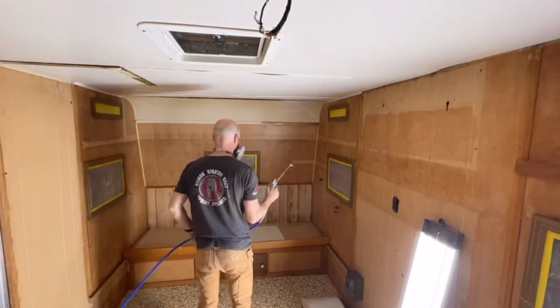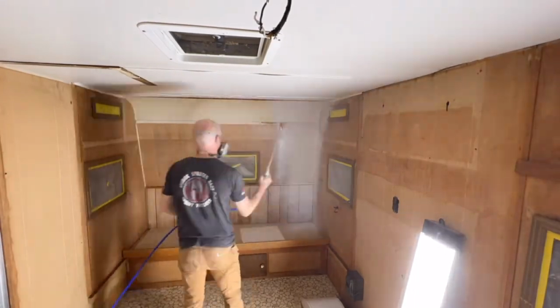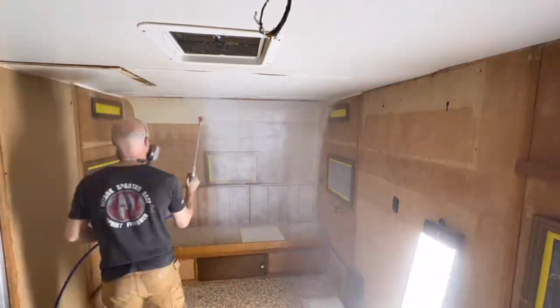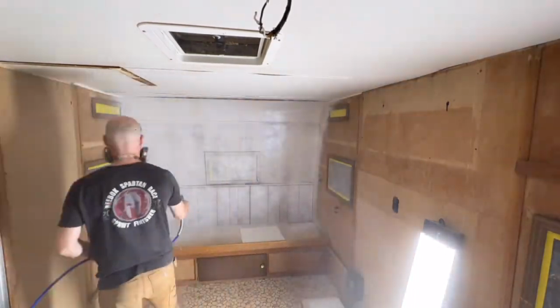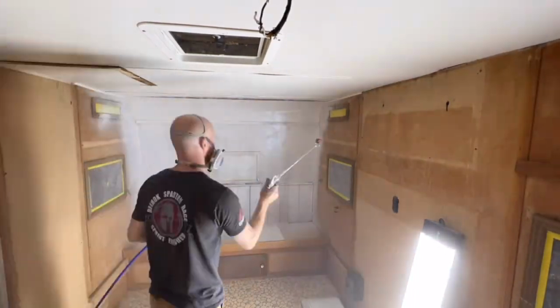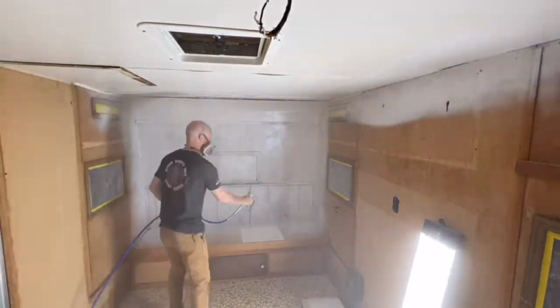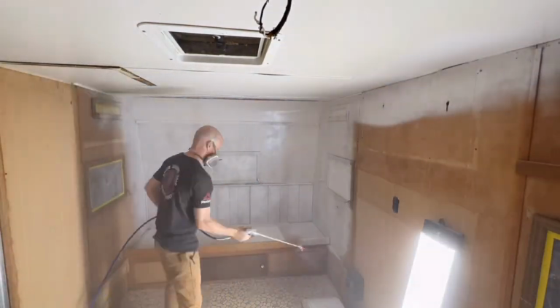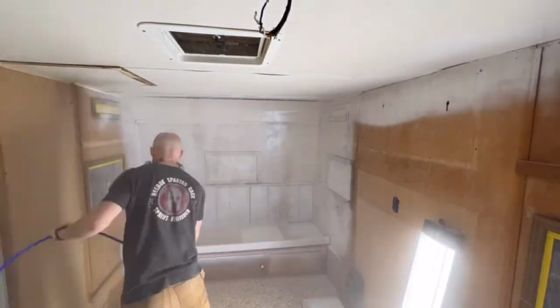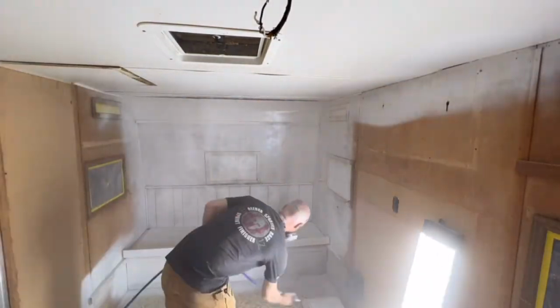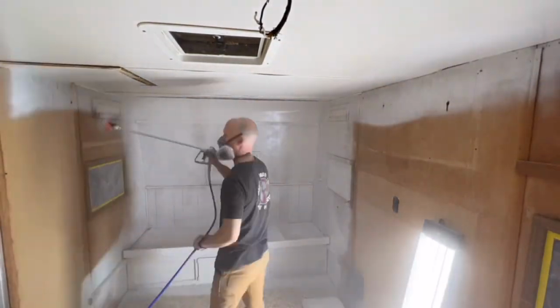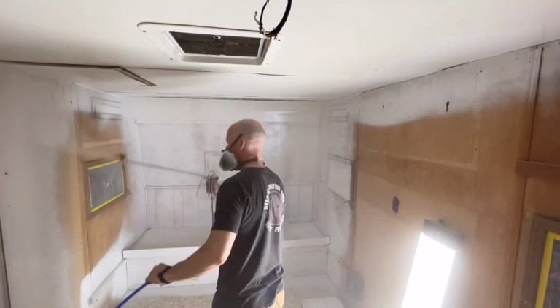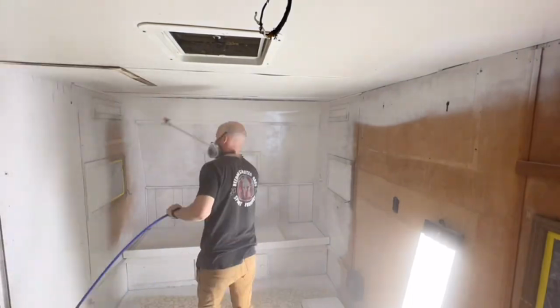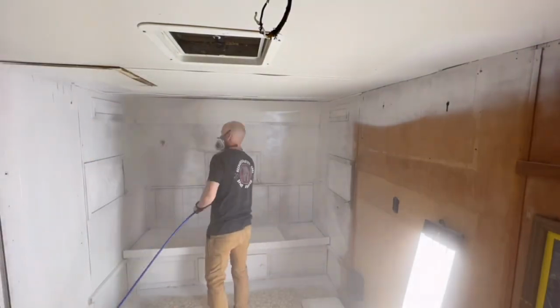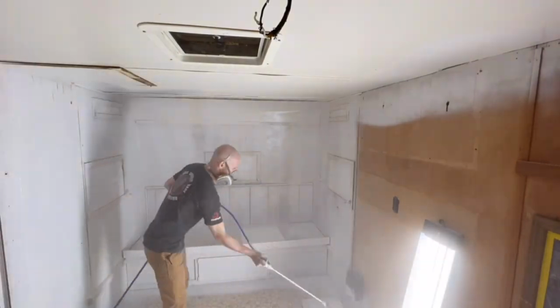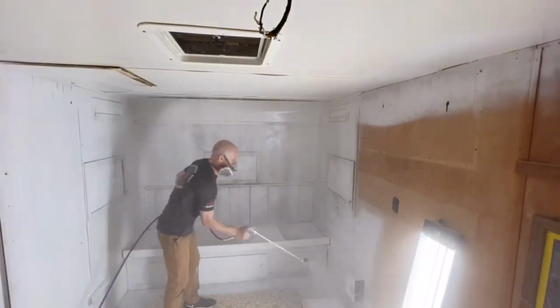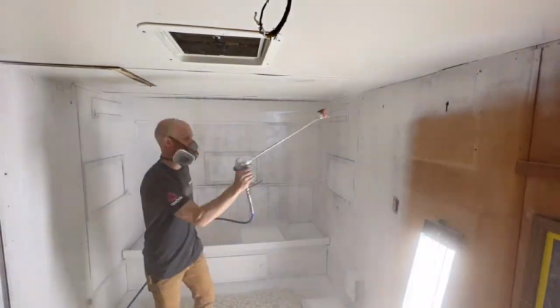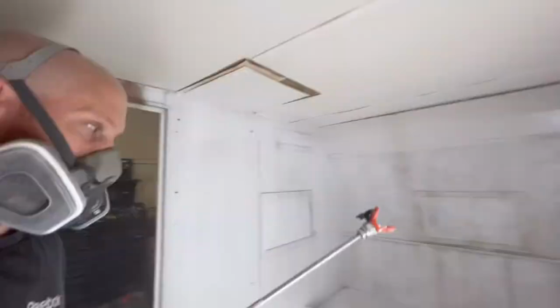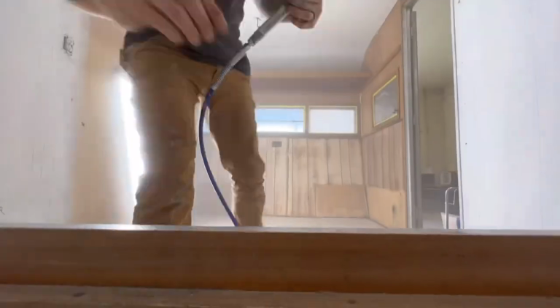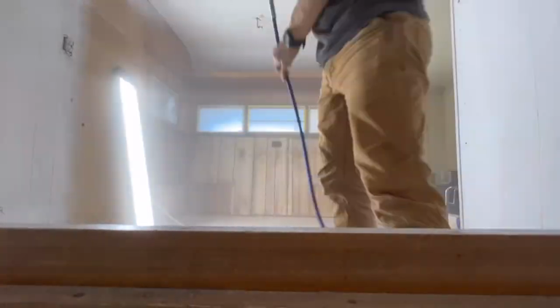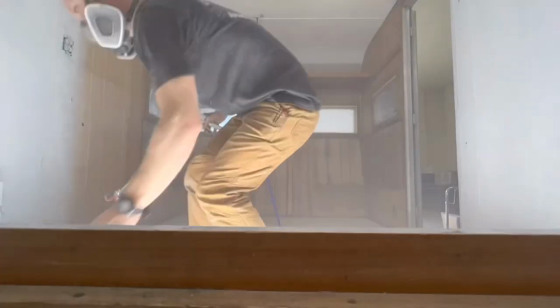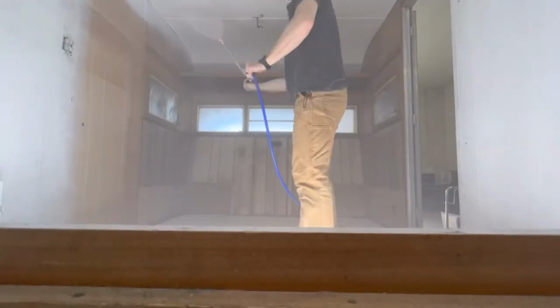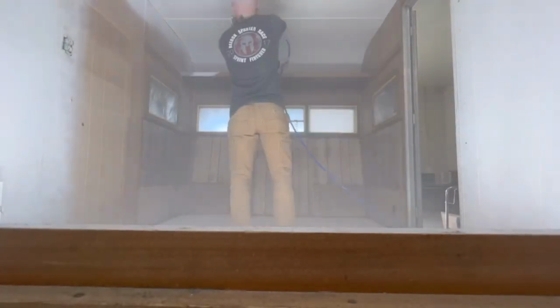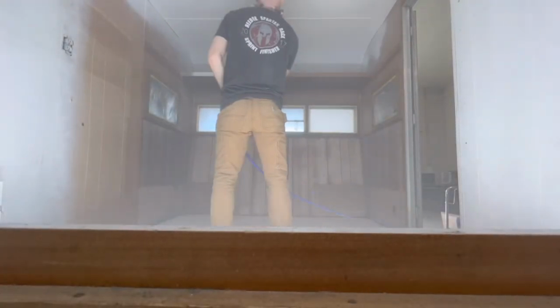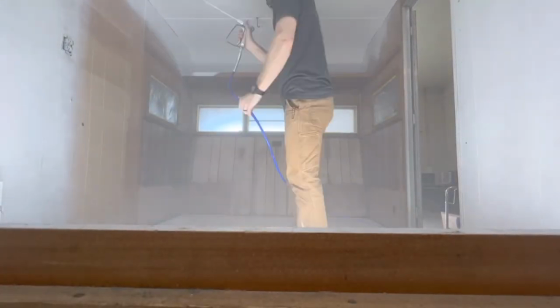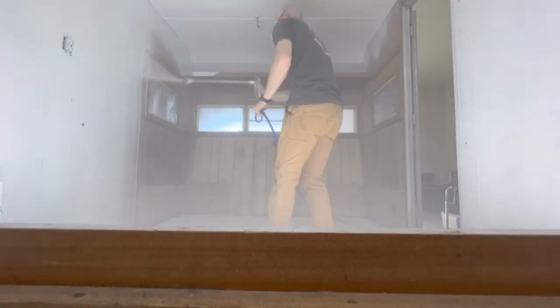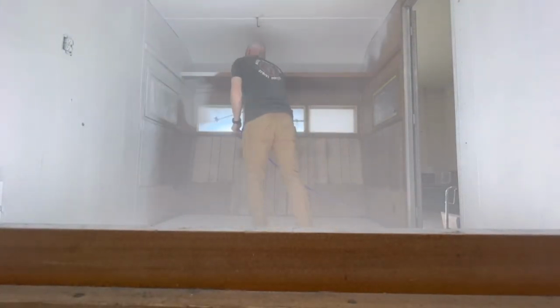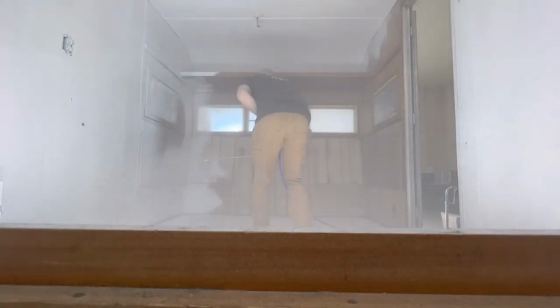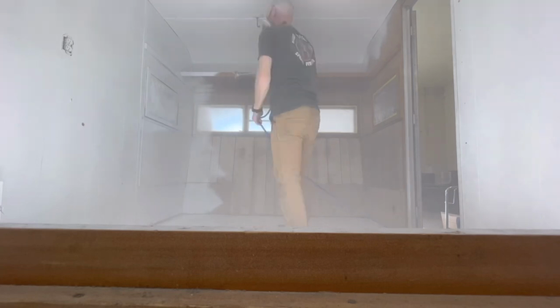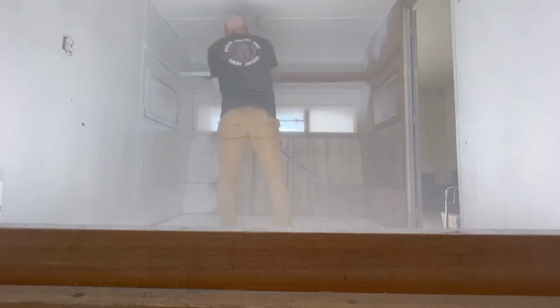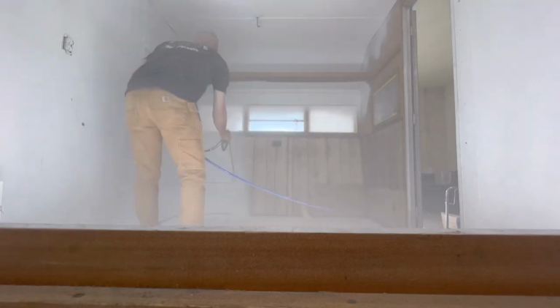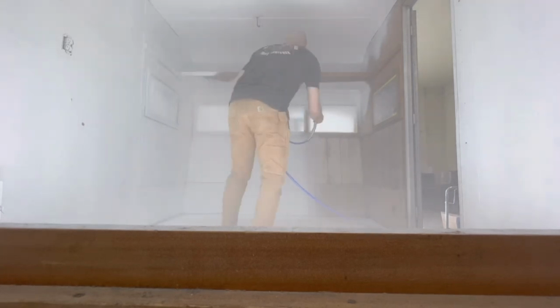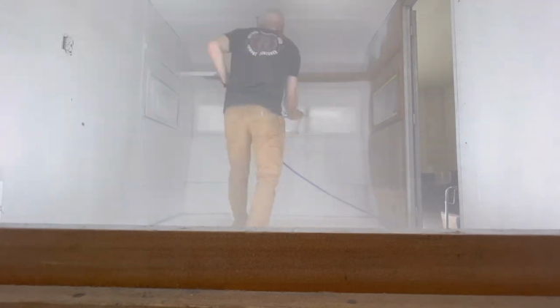I'm using the Graco Magnum X7 from Home Depot. I also have a wand extension on there. This thing sure did make quick work of this tiny camper.